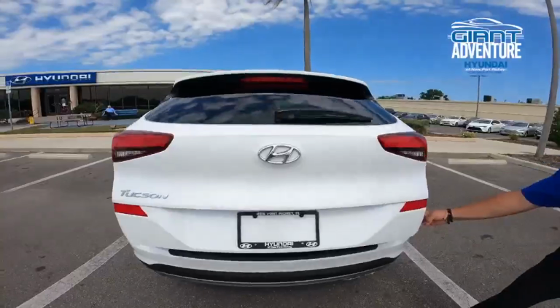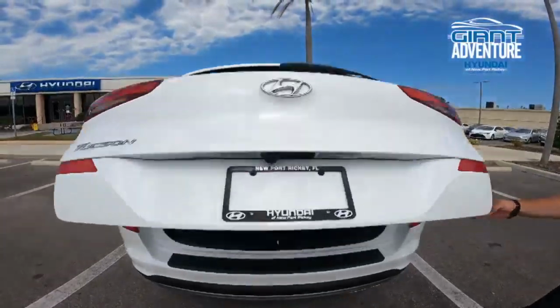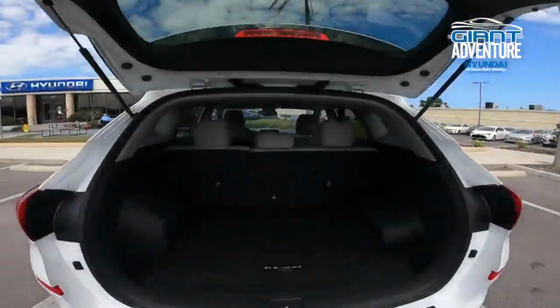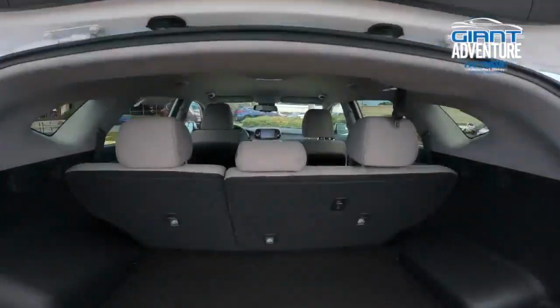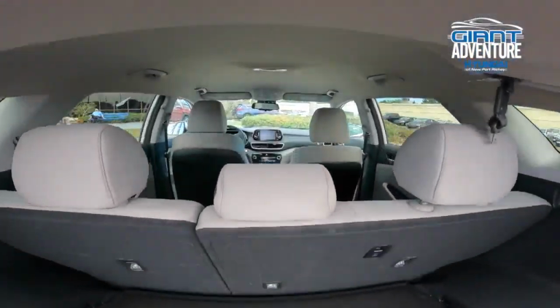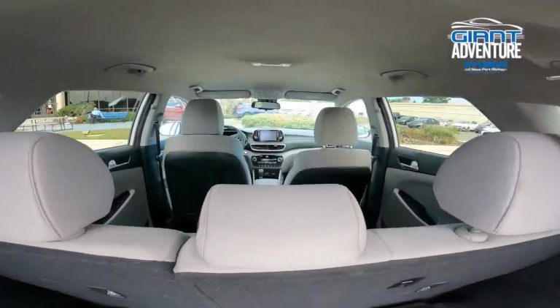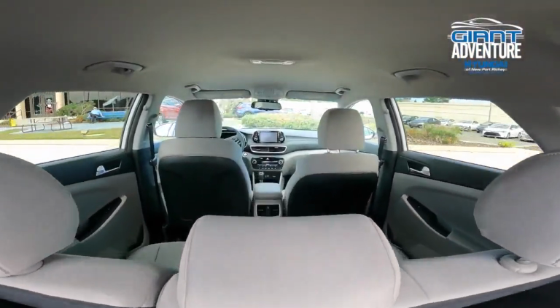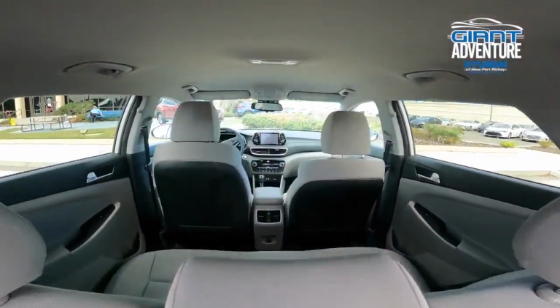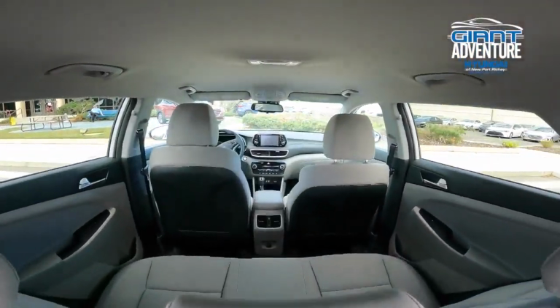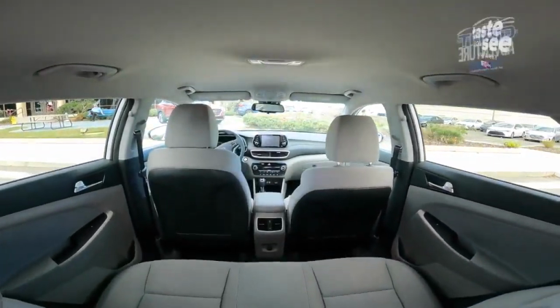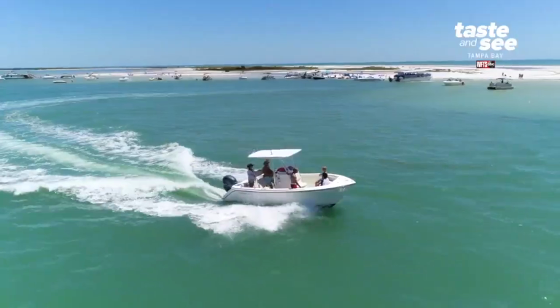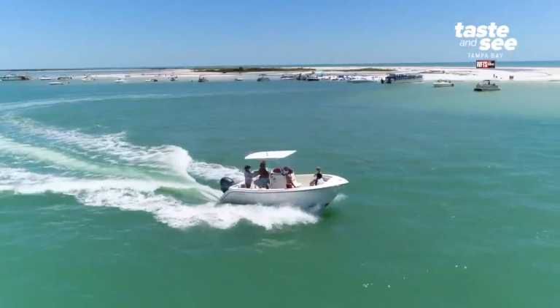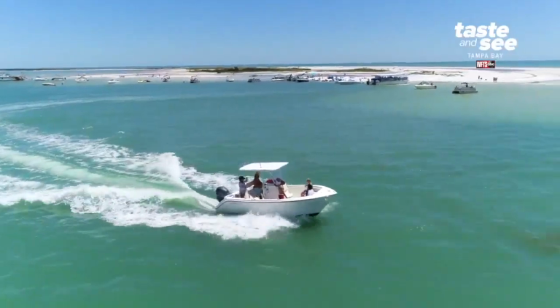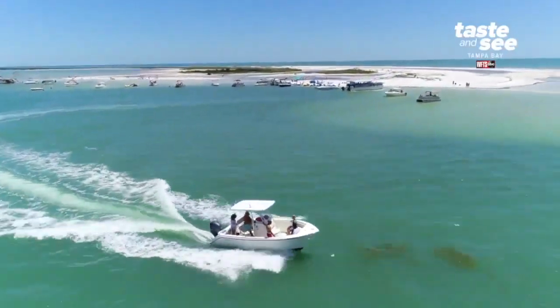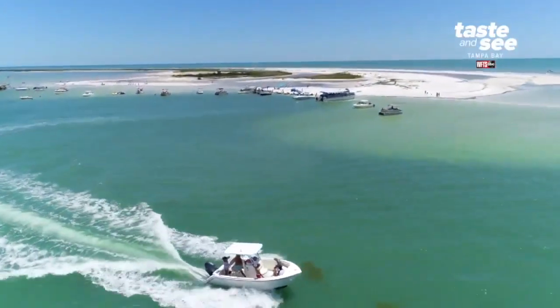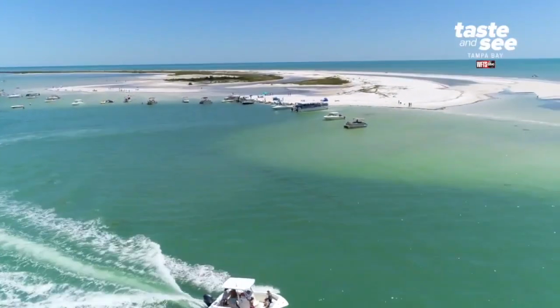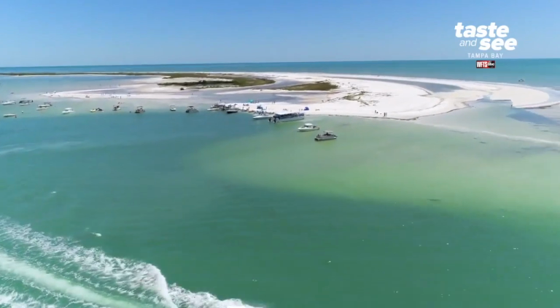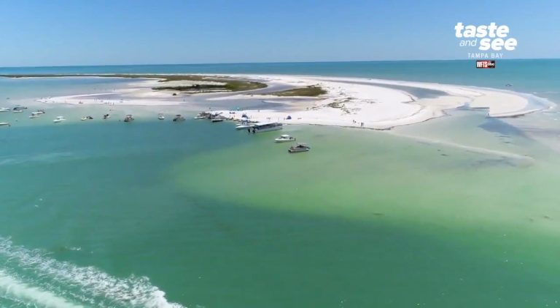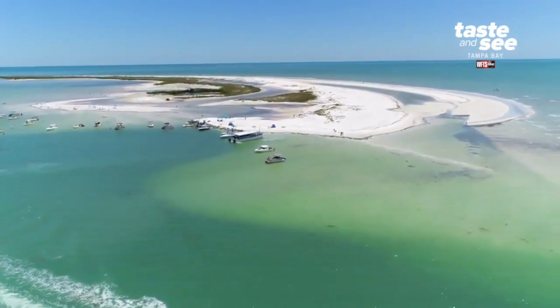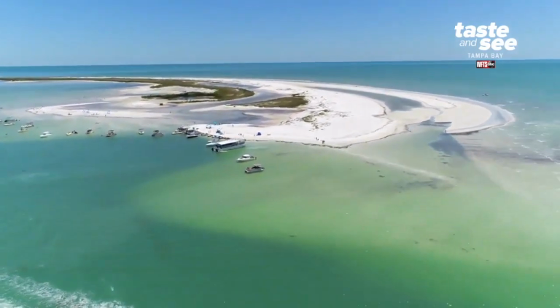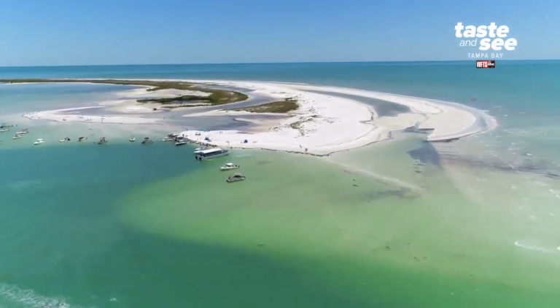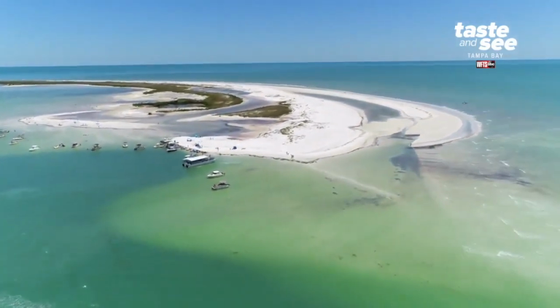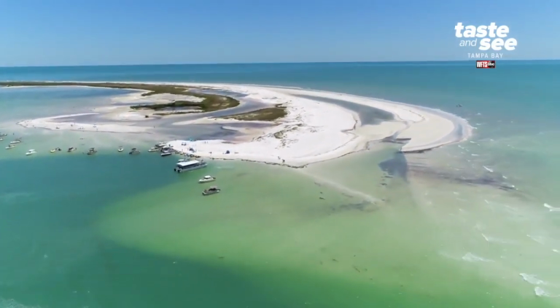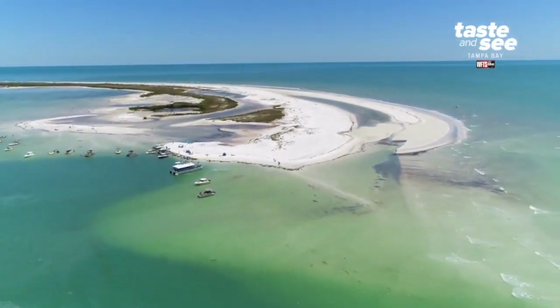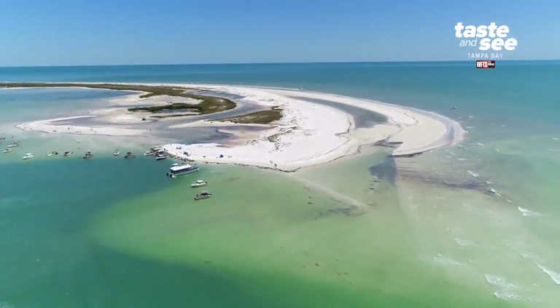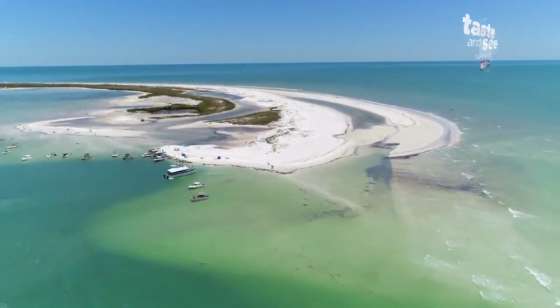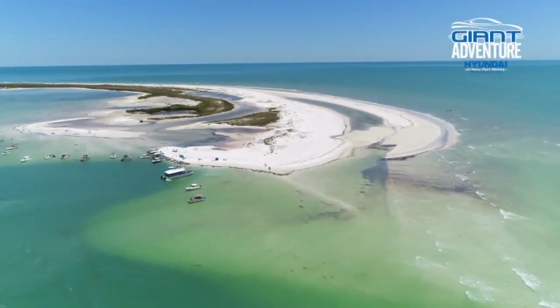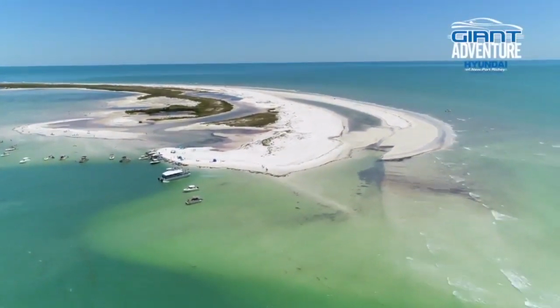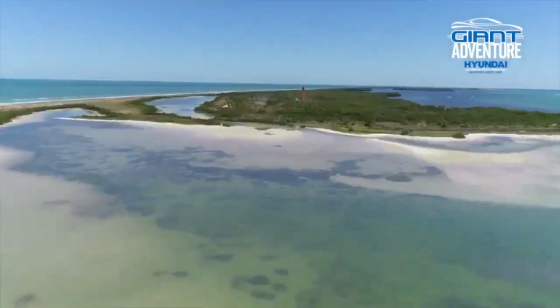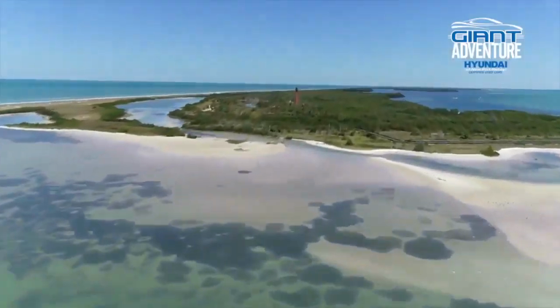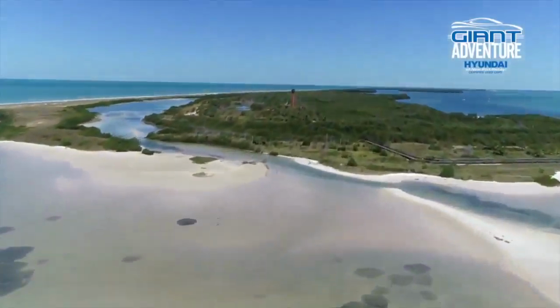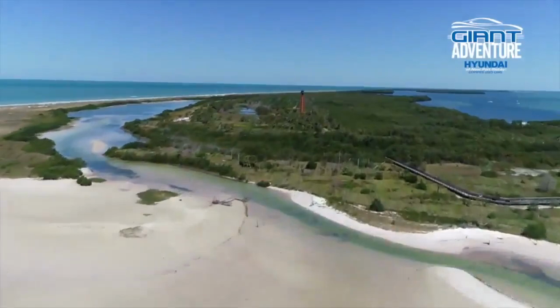And now we're hitting the road to Tarpon Springs, Florida, so we can hop on a boat to Anclote Key State Park, an isolated island with gorgeous beachfront and a historical lighthouse.